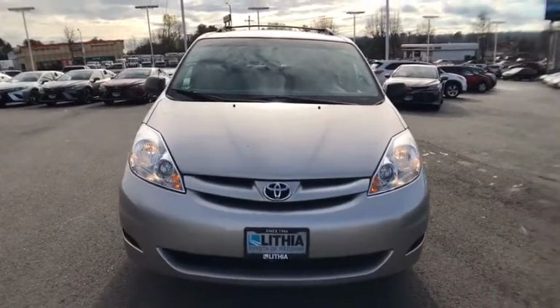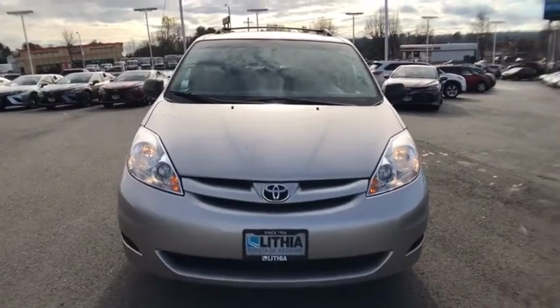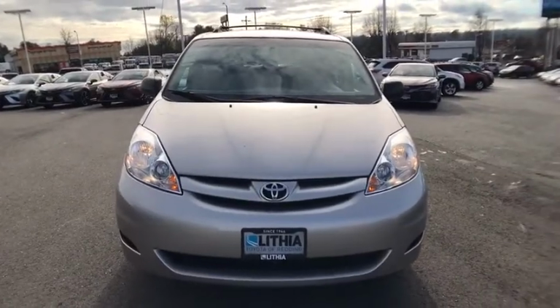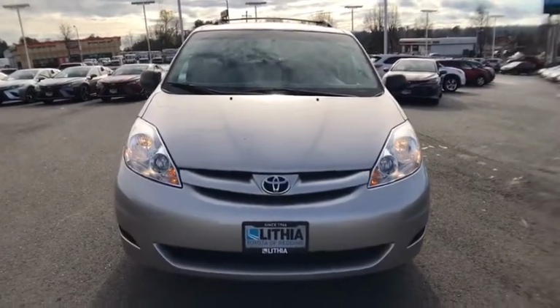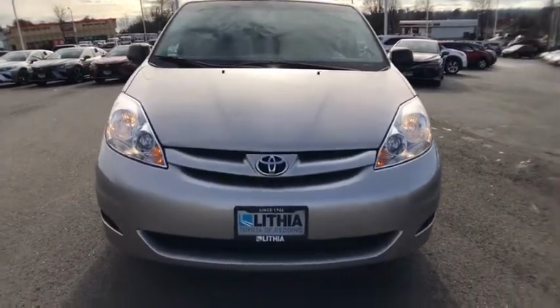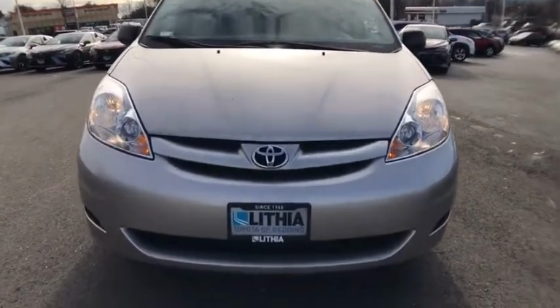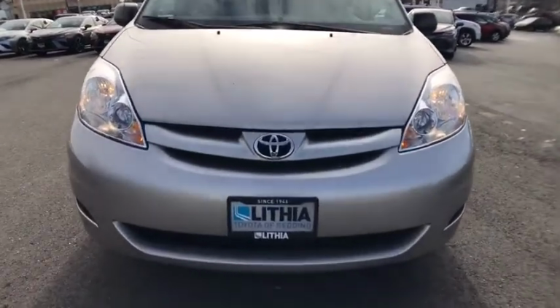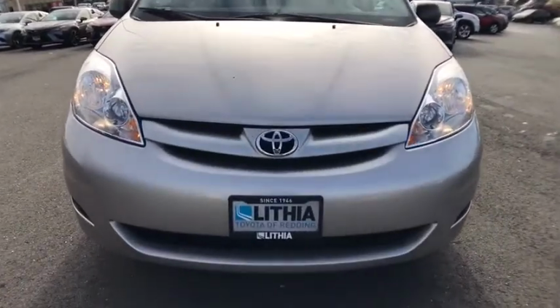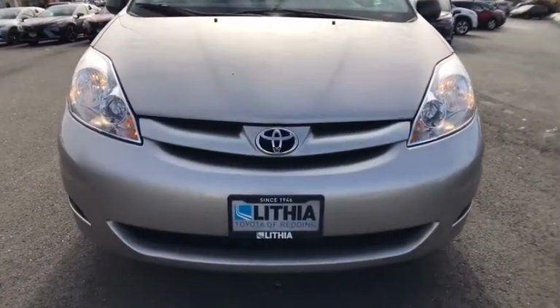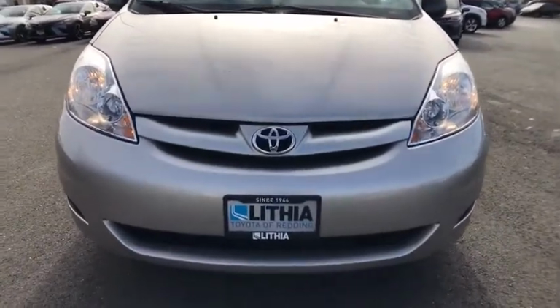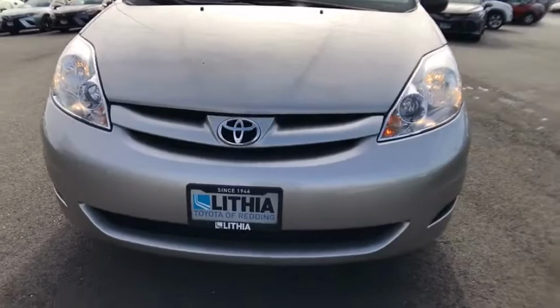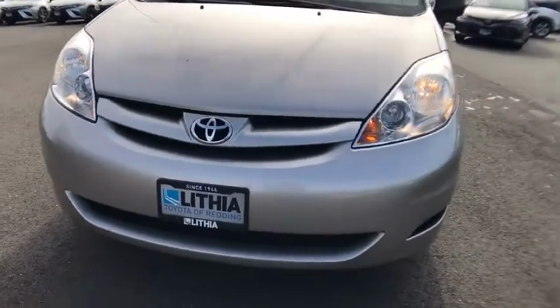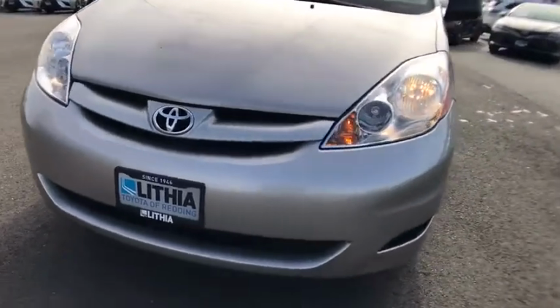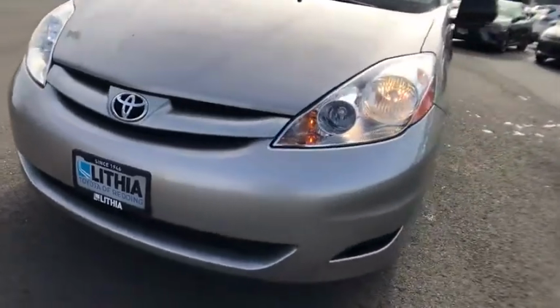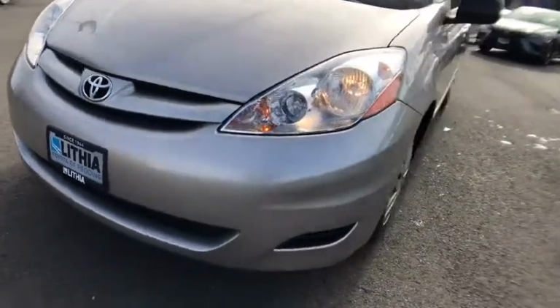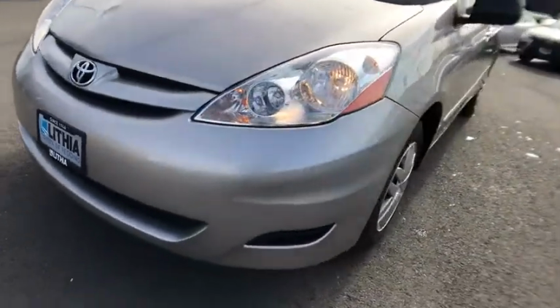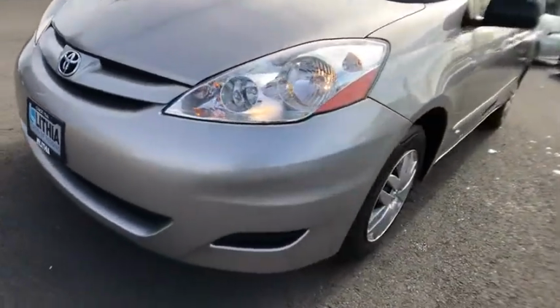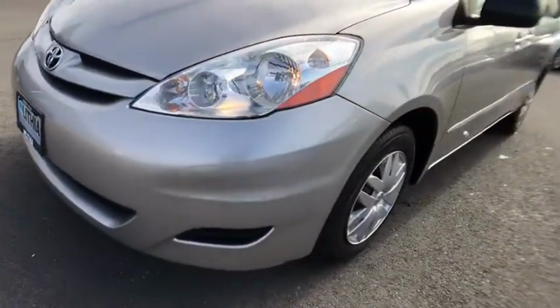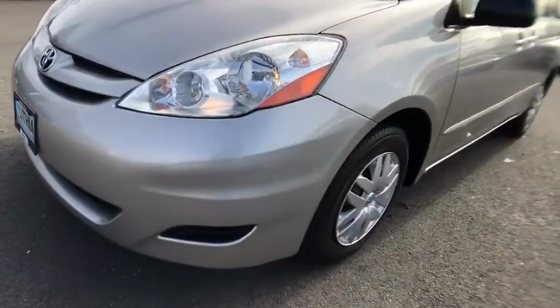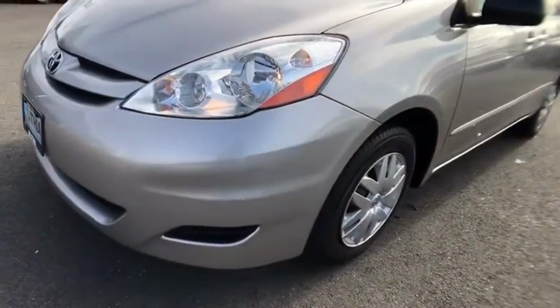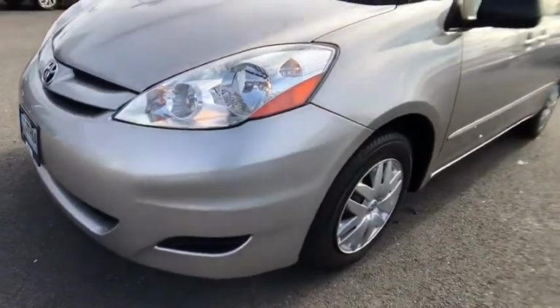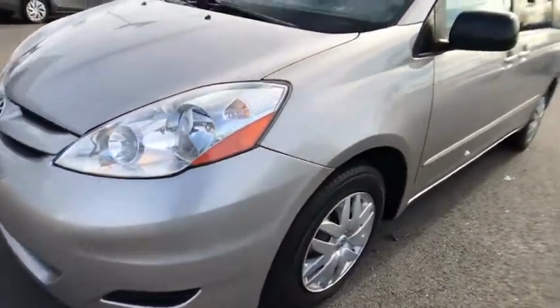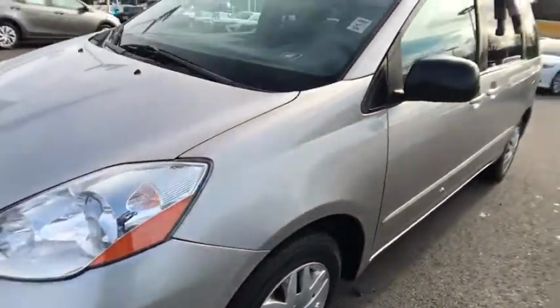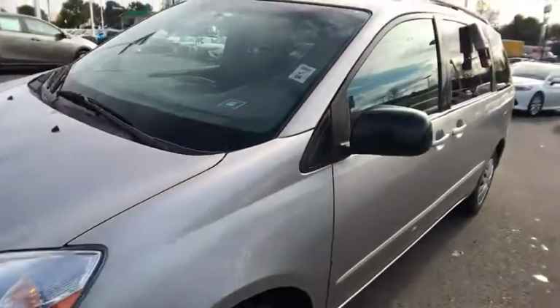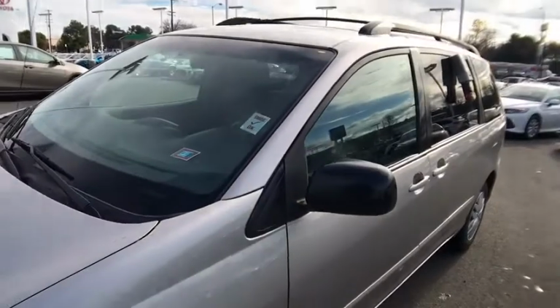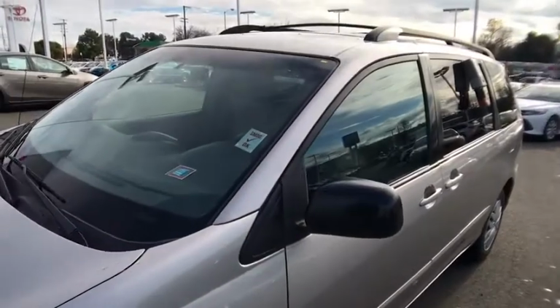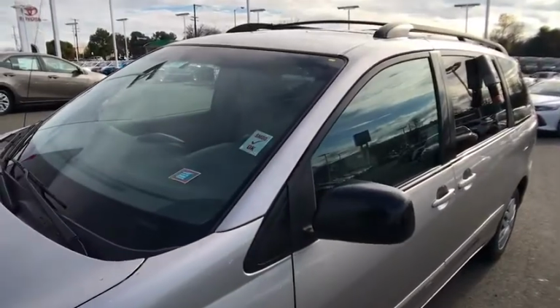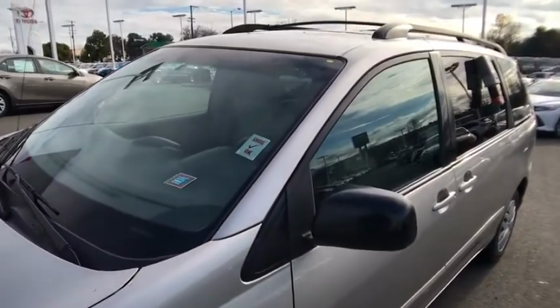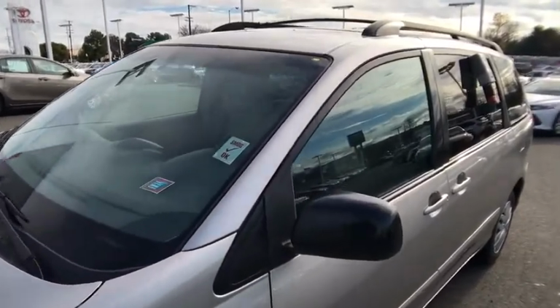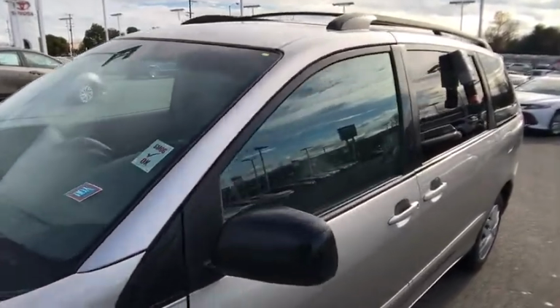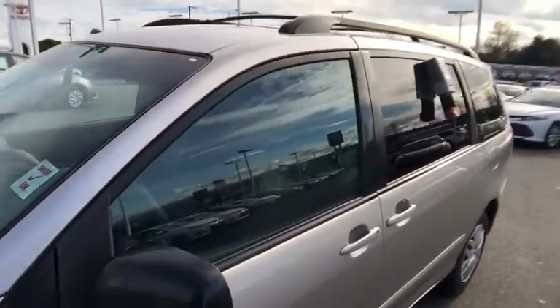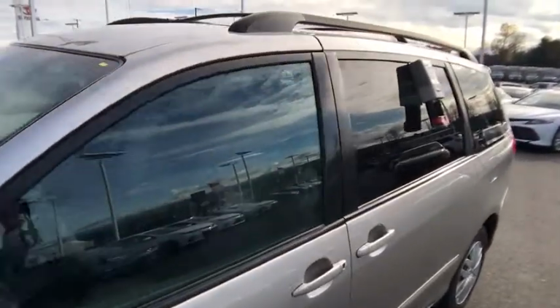Front-wheel drive, rear defrost, auto-off headlights, AM-FM stereo radio, universal garage door opener, power door locks, child safety locks, electronic stability control, bucket seats.